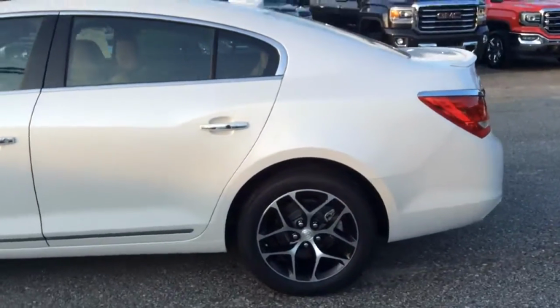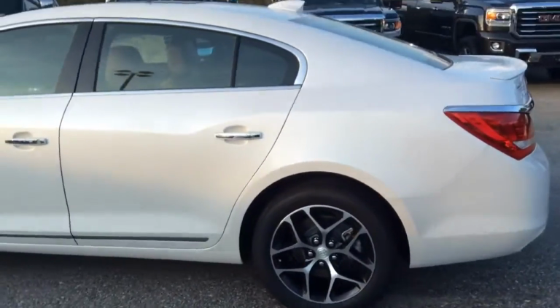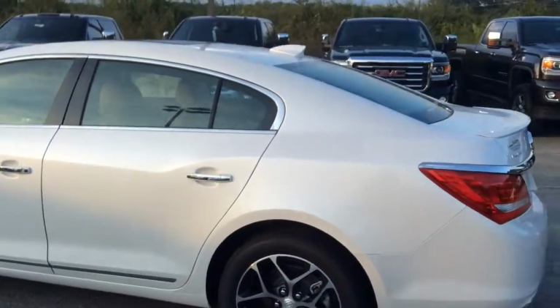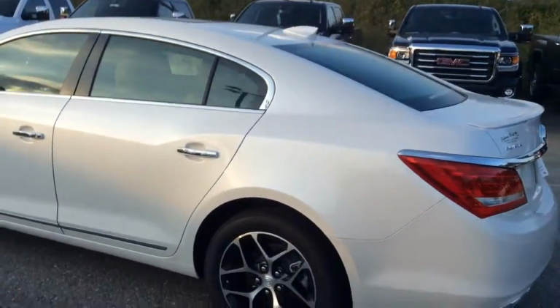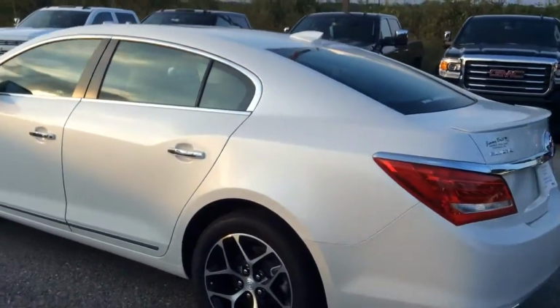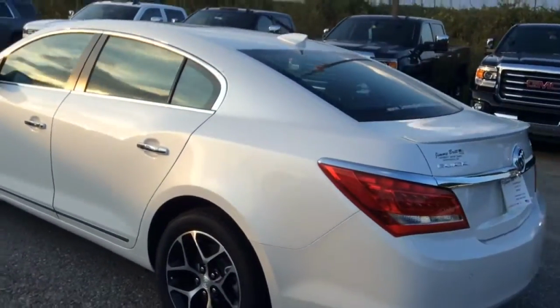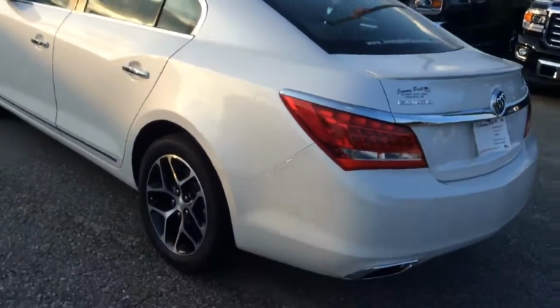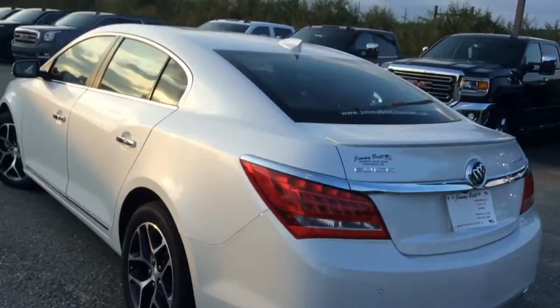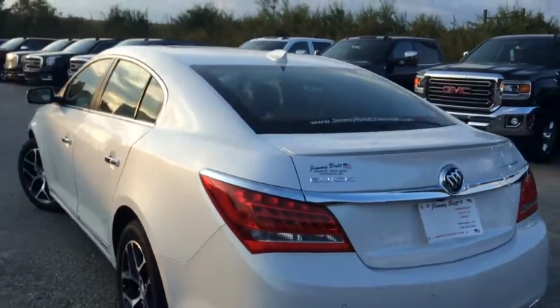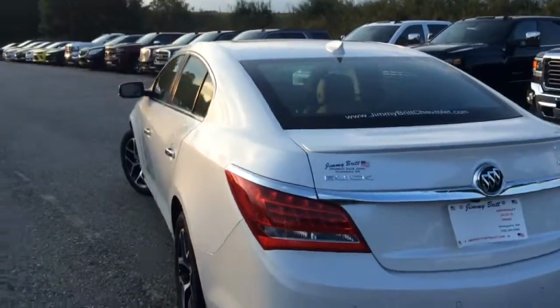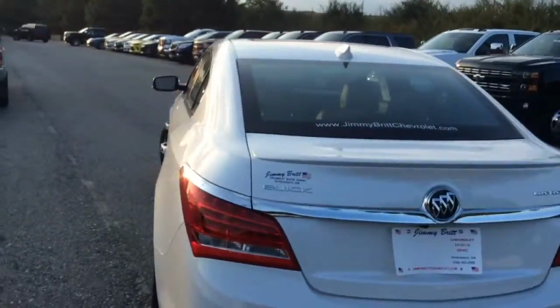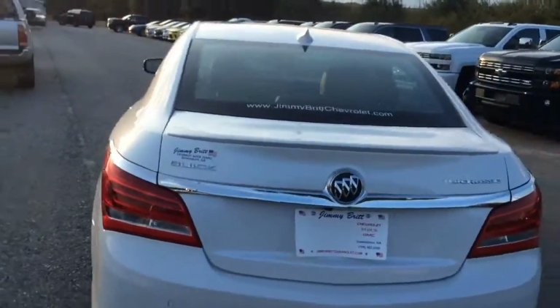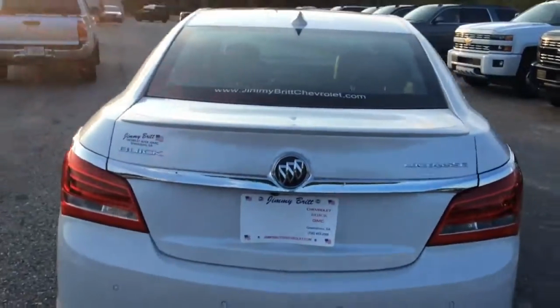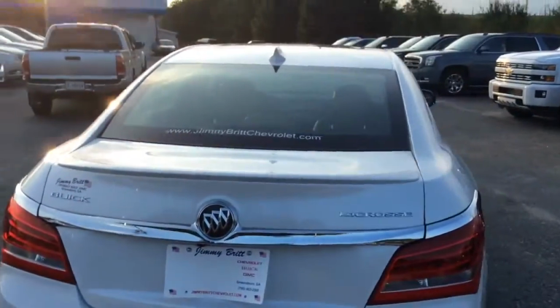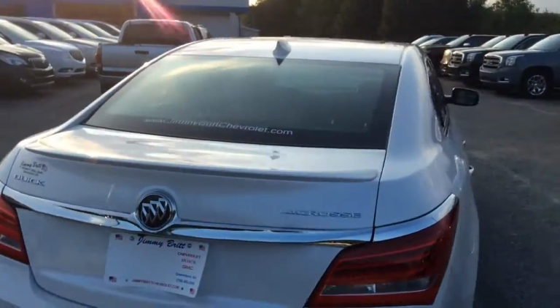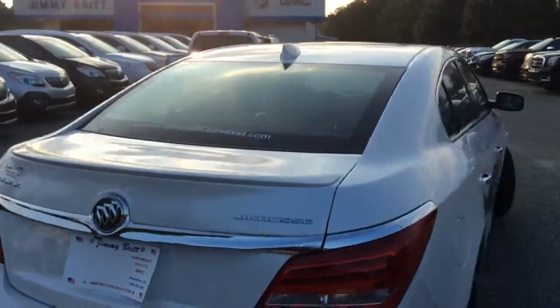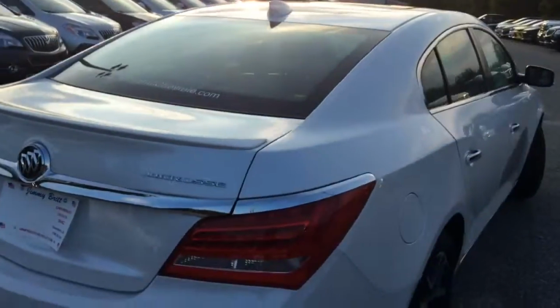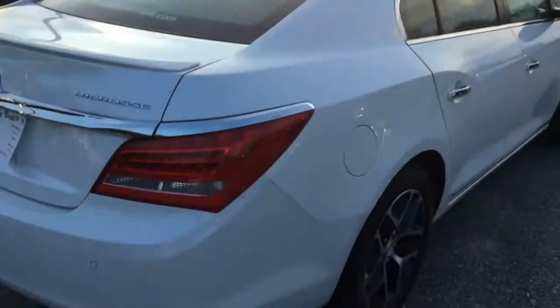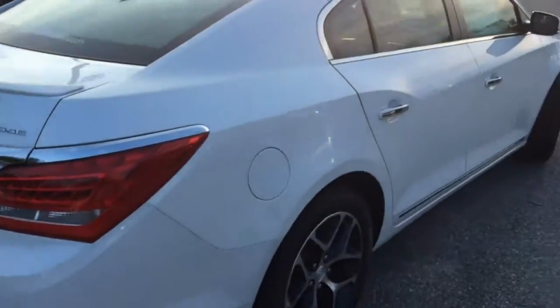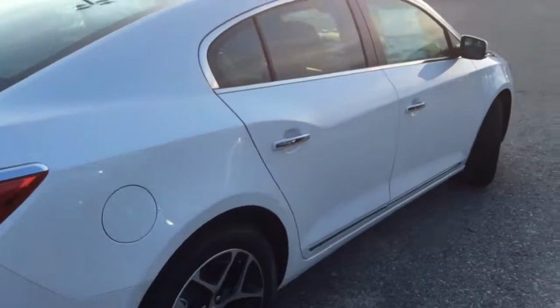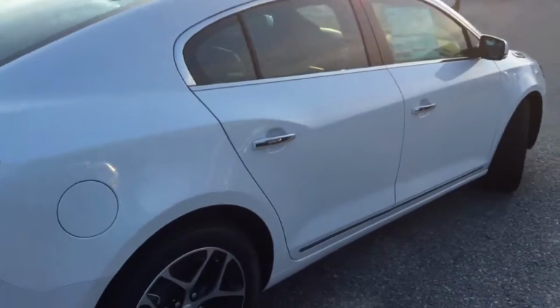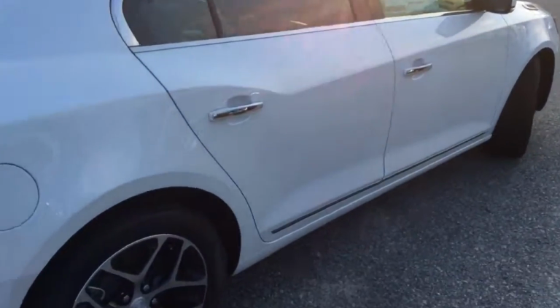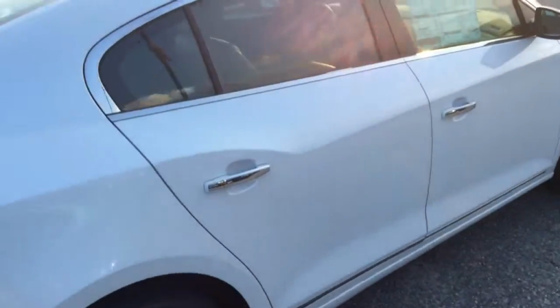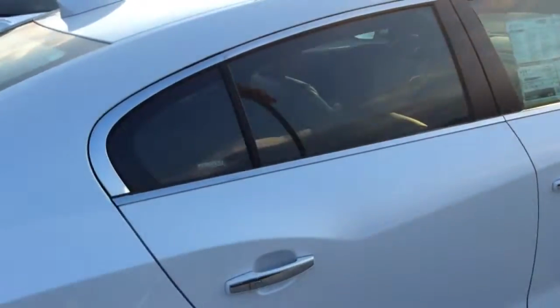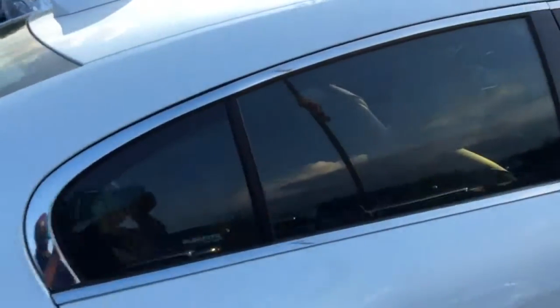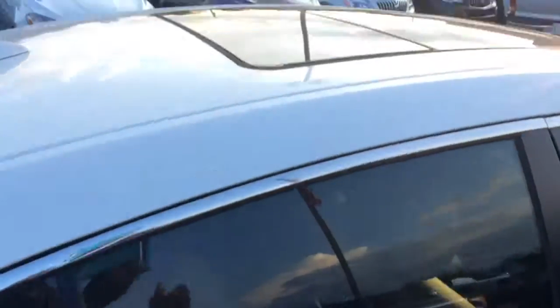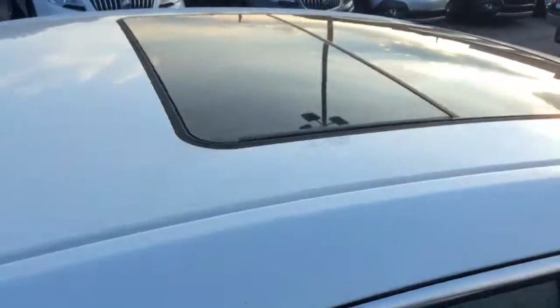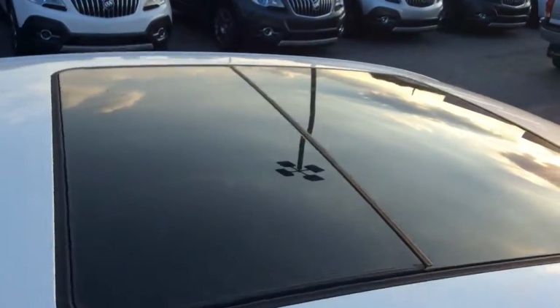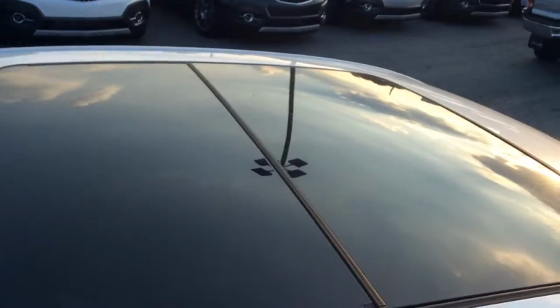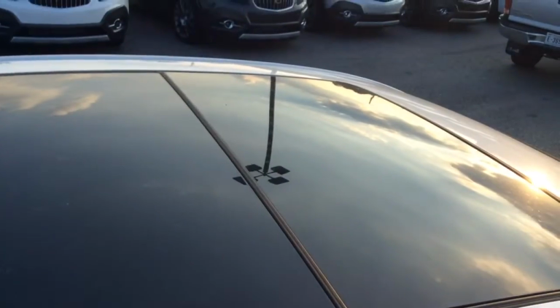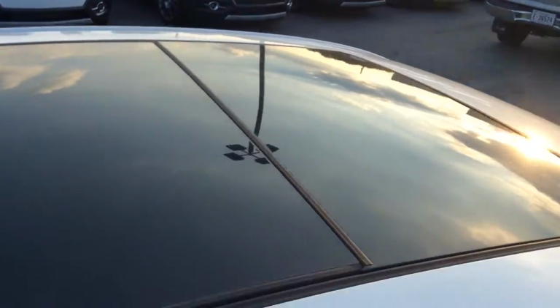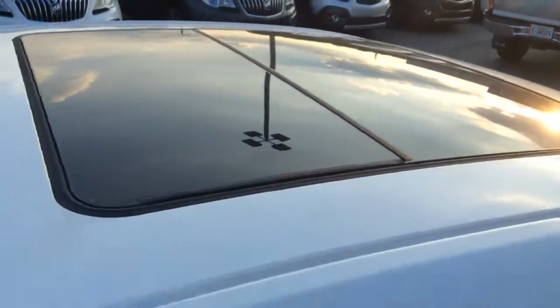It has all the safety features, the rear cameras to park assist. As I continue to walk around here, this is the Summit White. As you put on your TrueCar lead, you can actually see the roof here, the sunroof that we have.